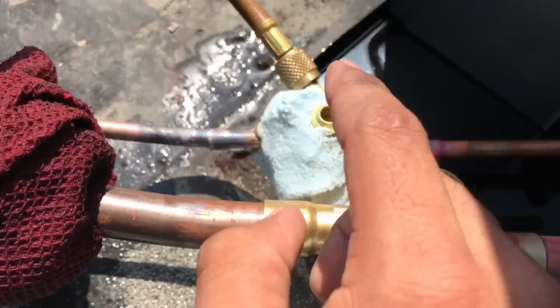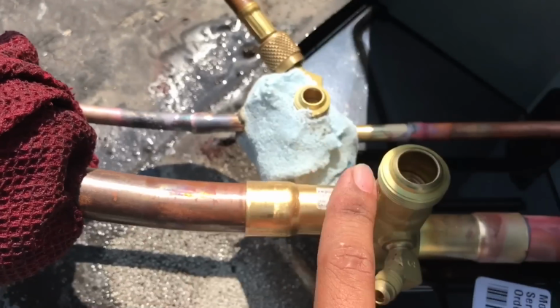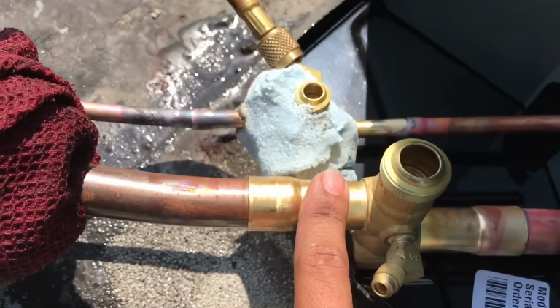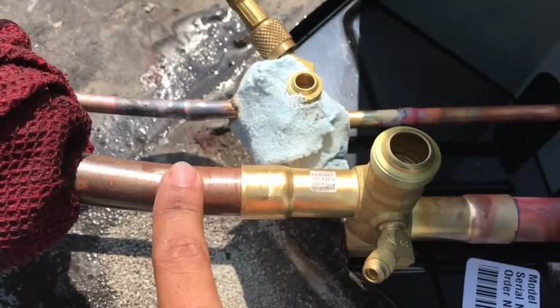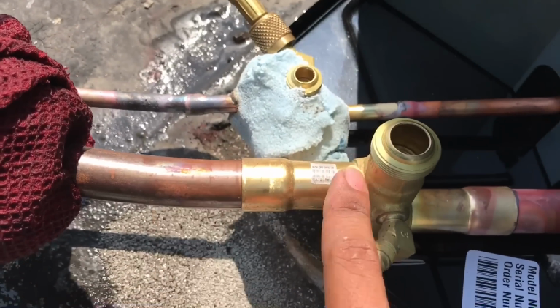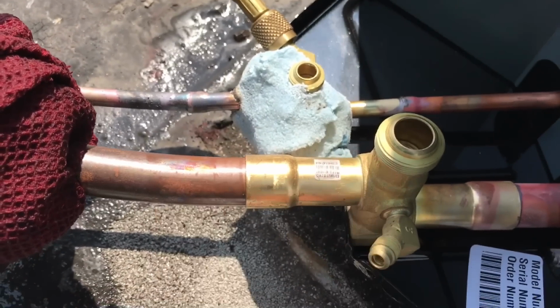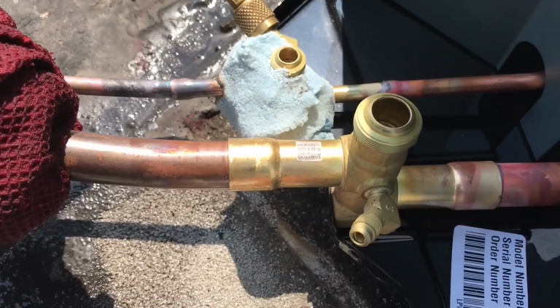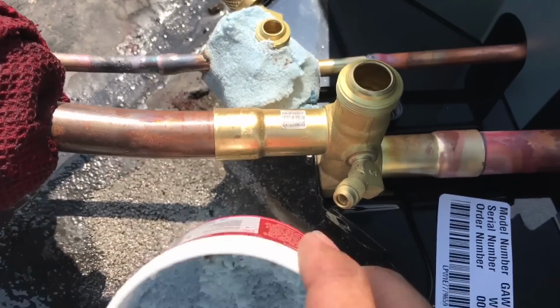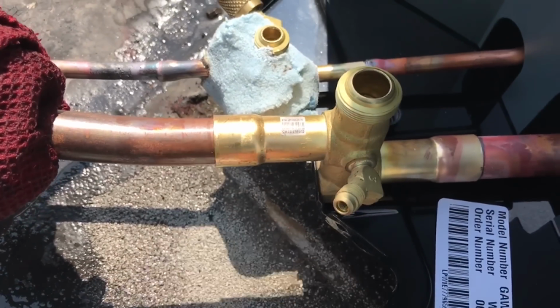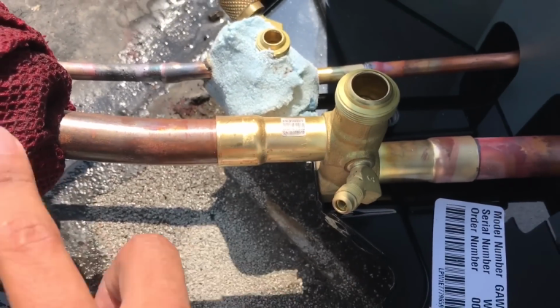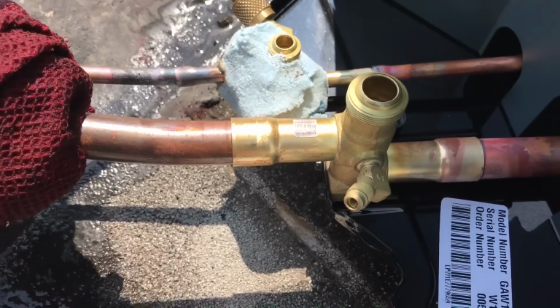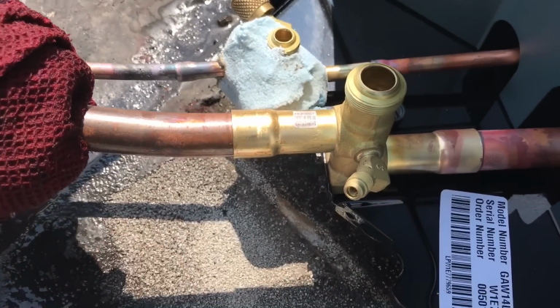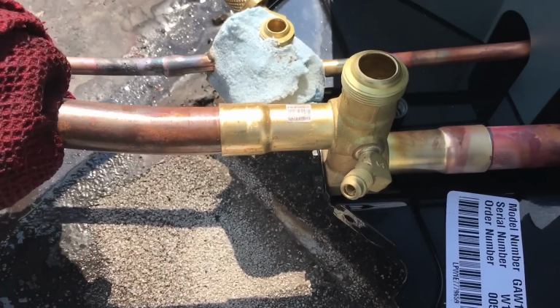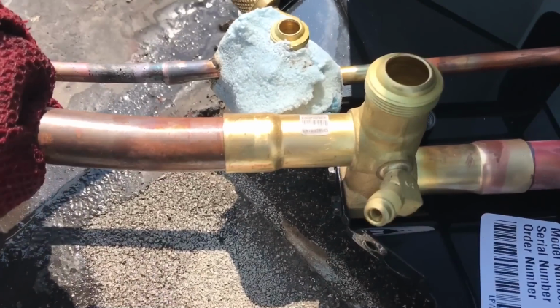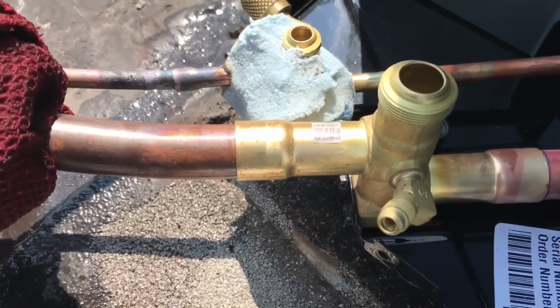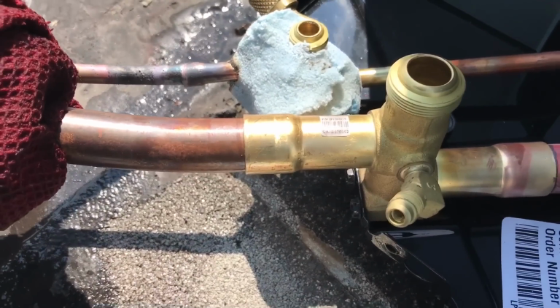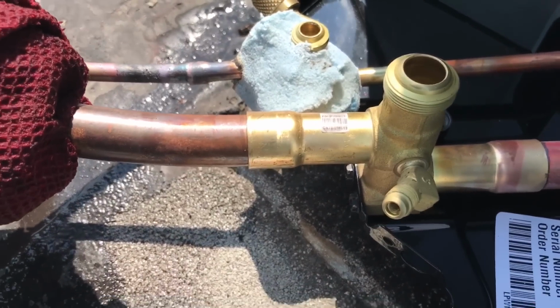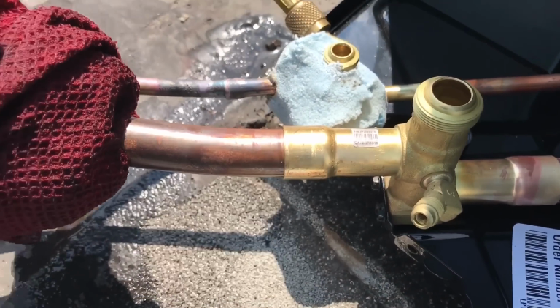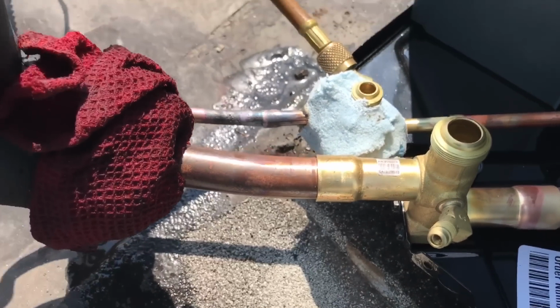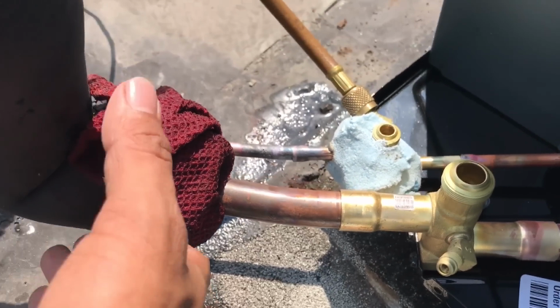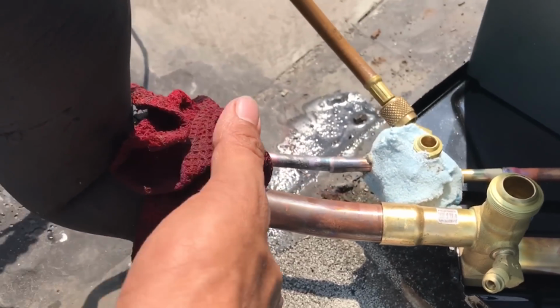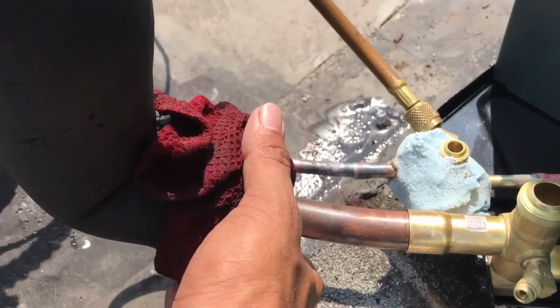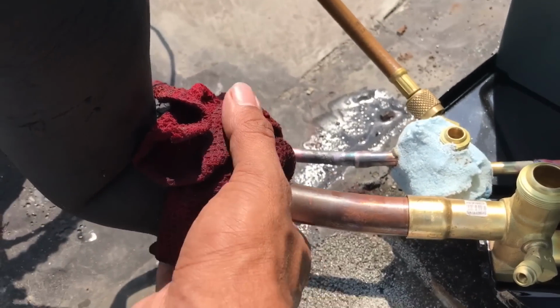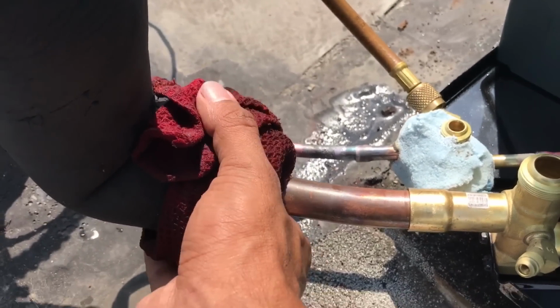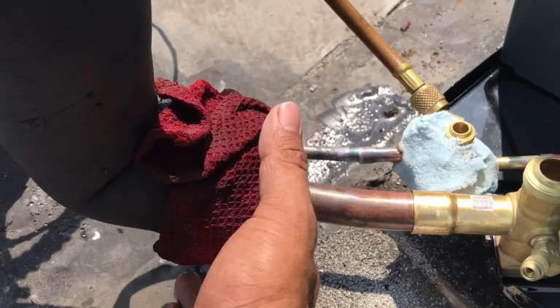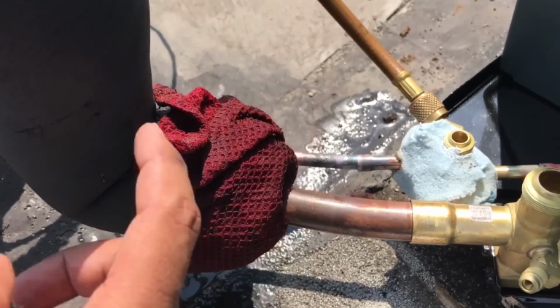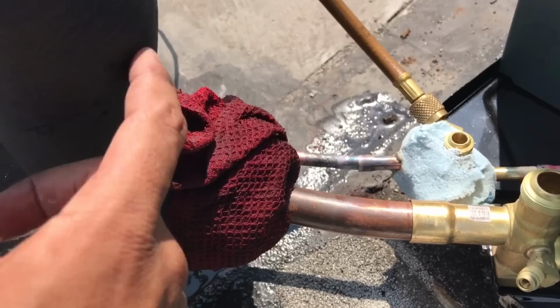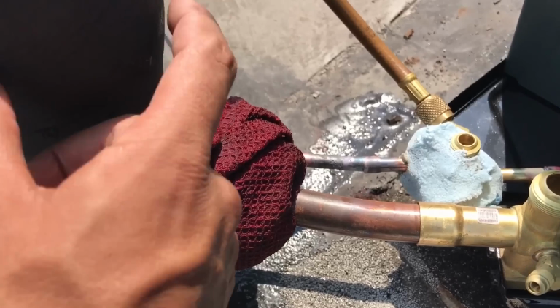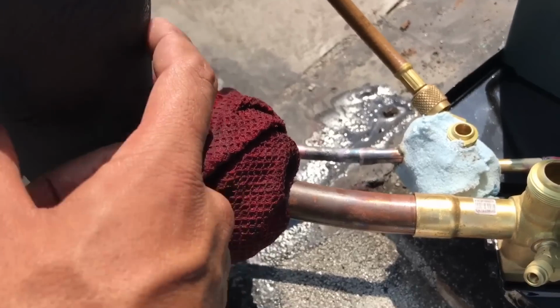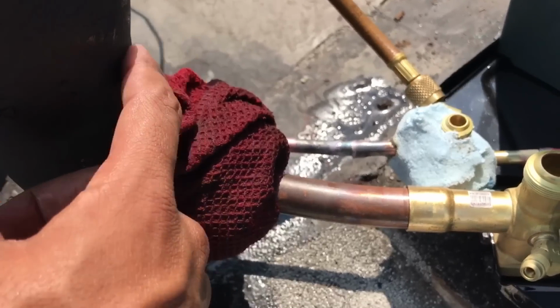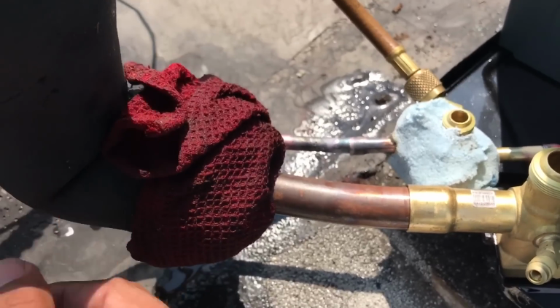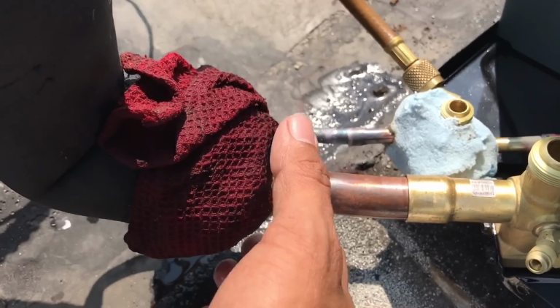Purging on this side. I'm going to go ahead and put some padding and we'll start brazing this side. I also got a wet rag on my armor flux.